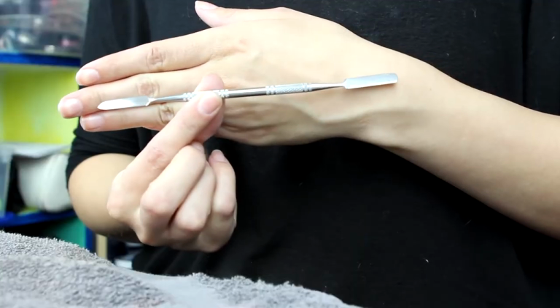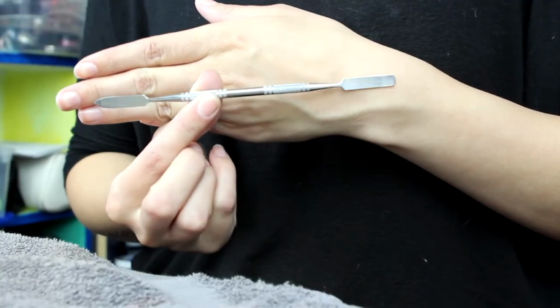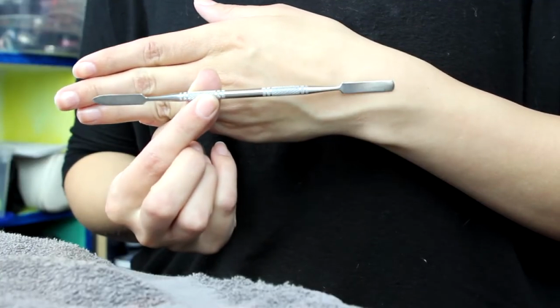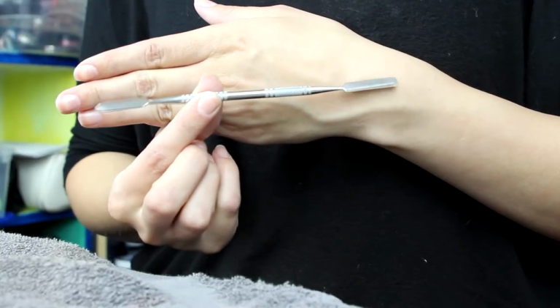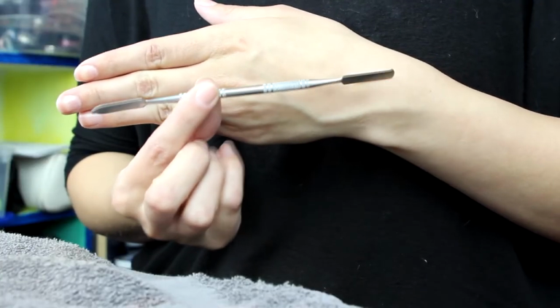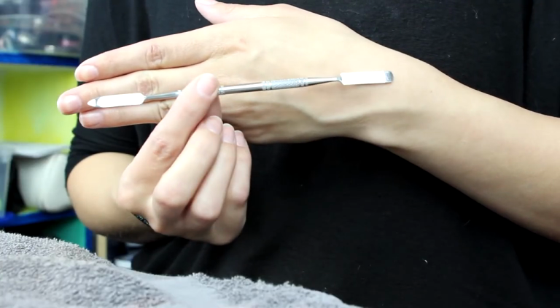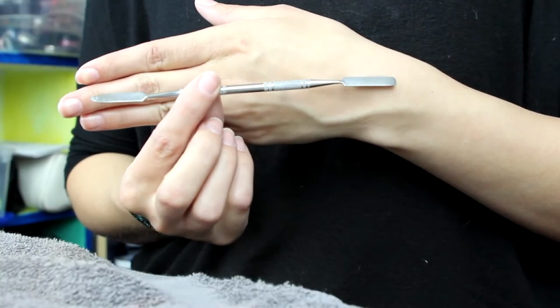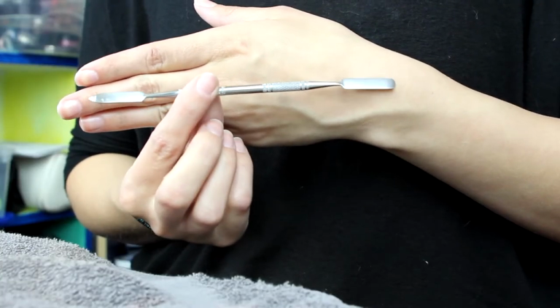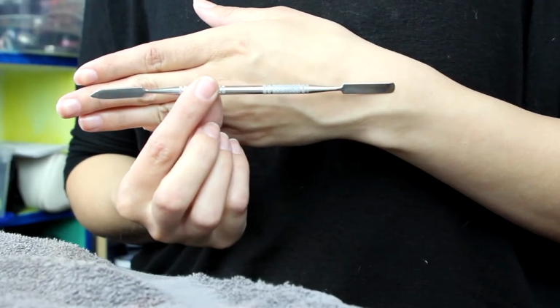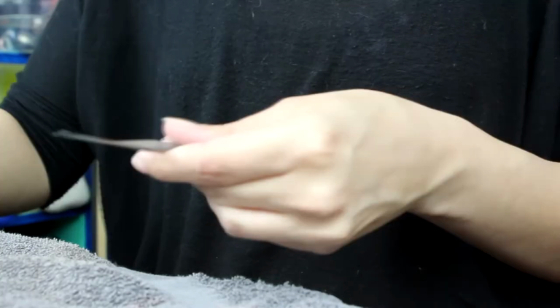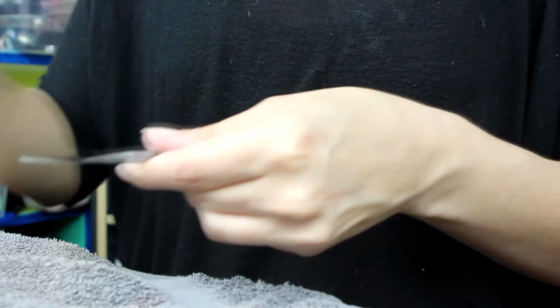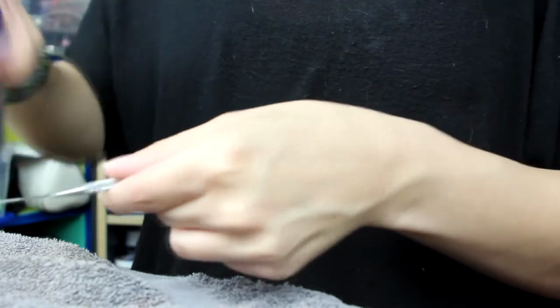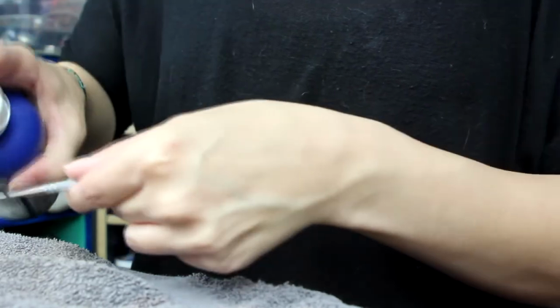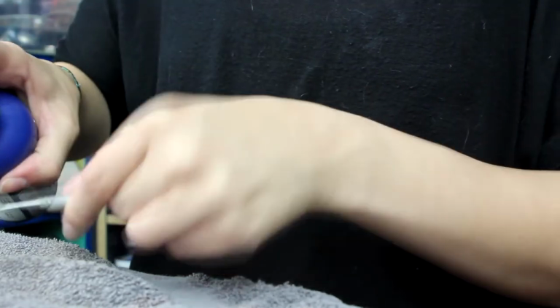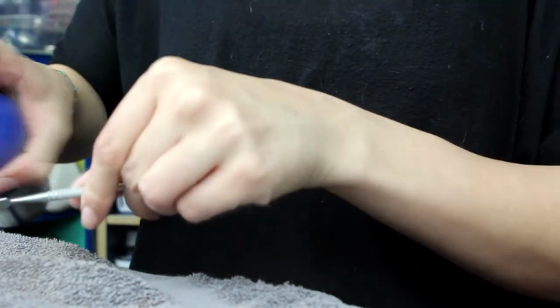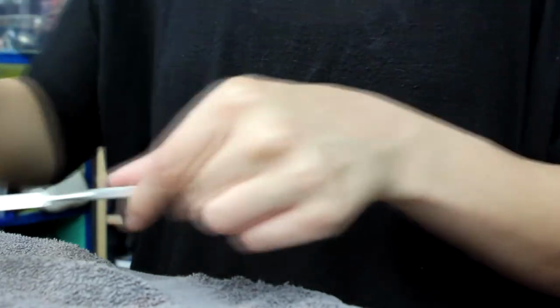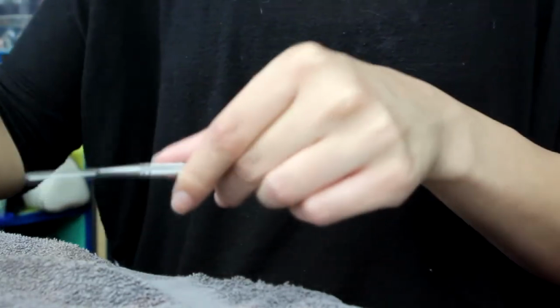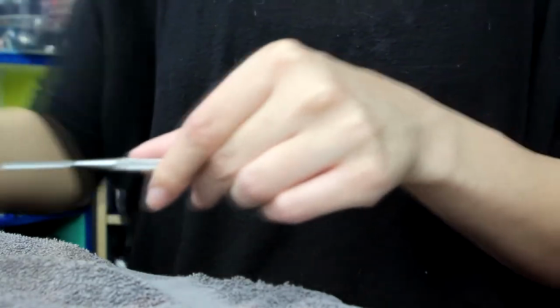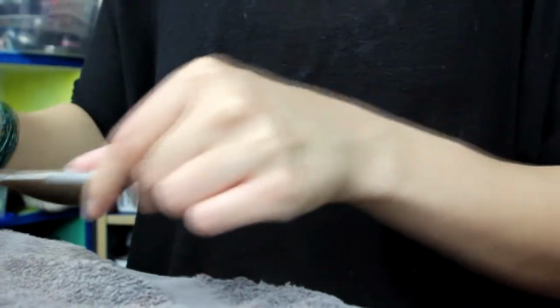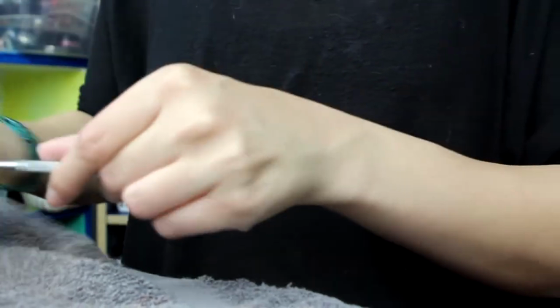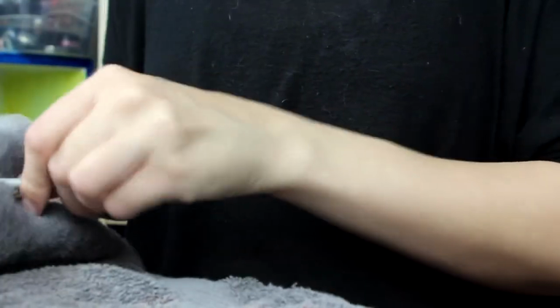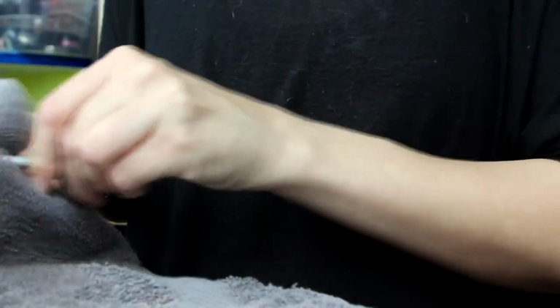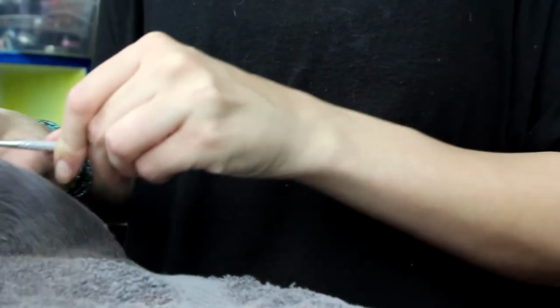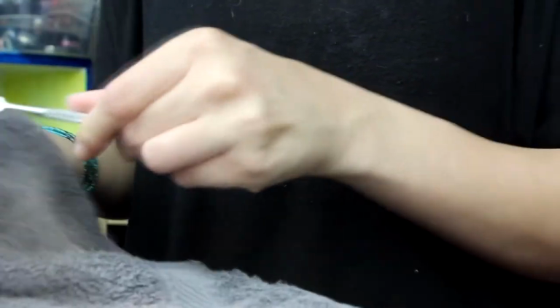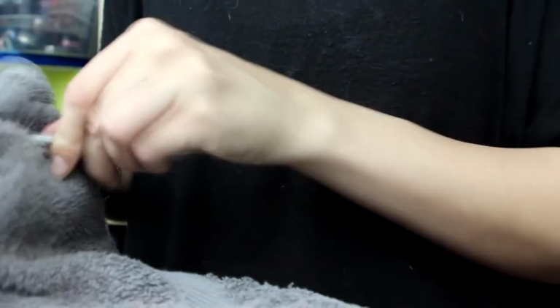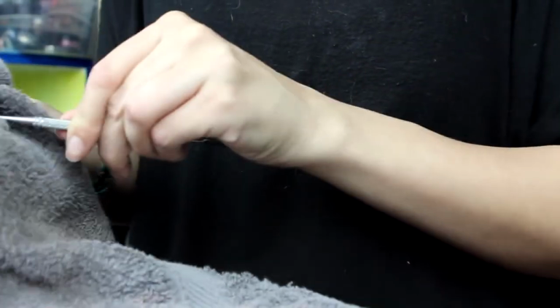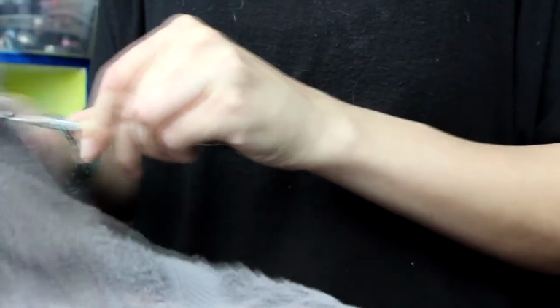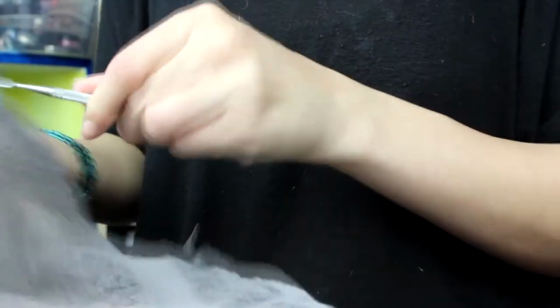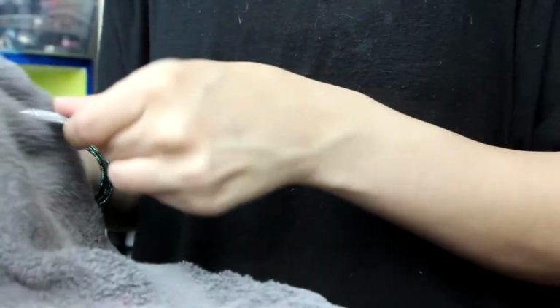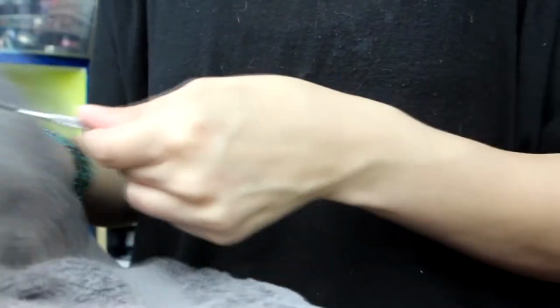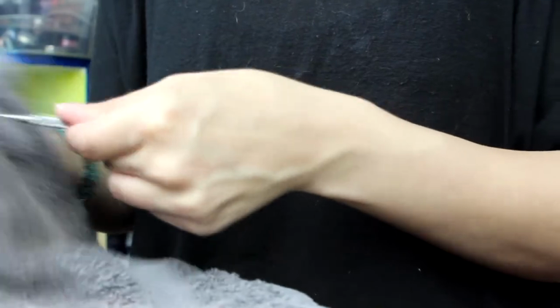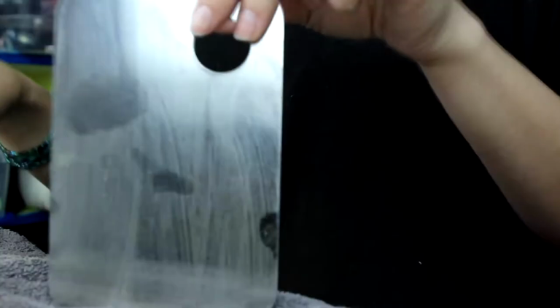I clean my spatula all the time because I use it pretty much every day, and I think it's really important to make sure that it's clean. Same with my palette.